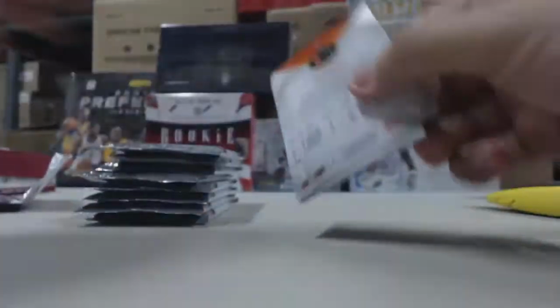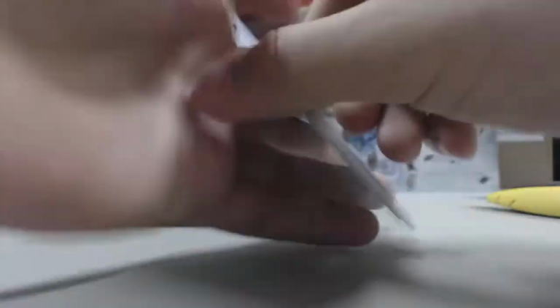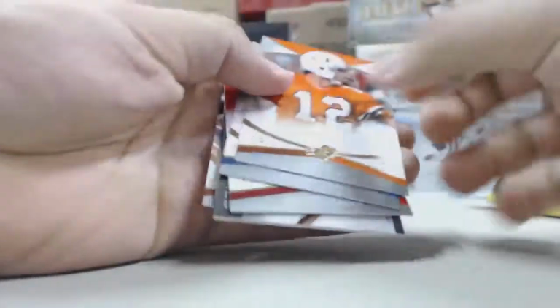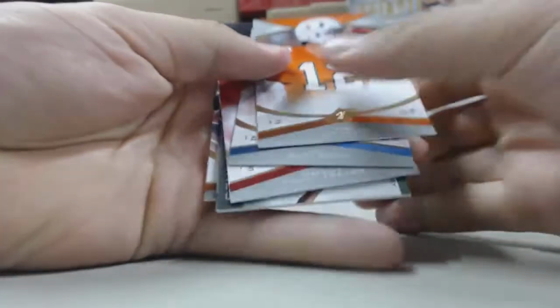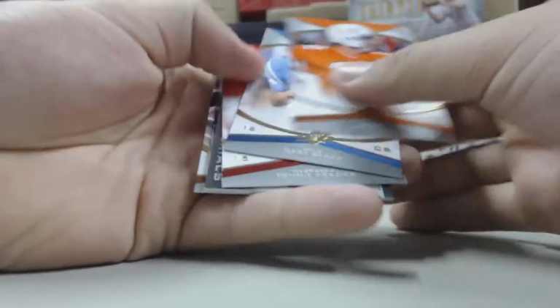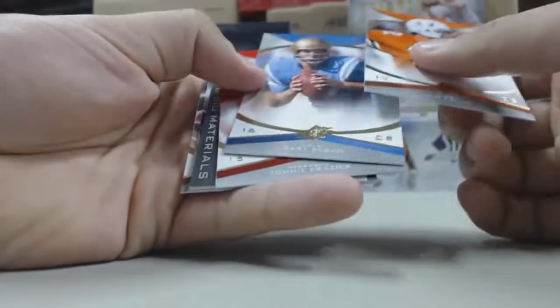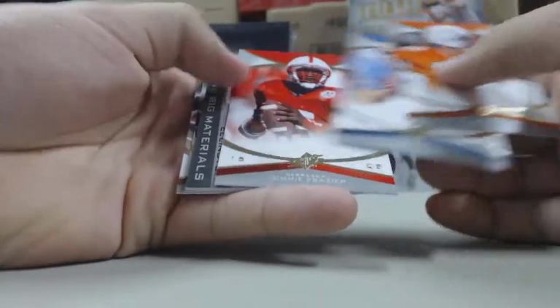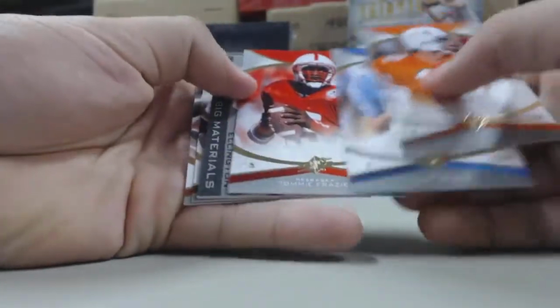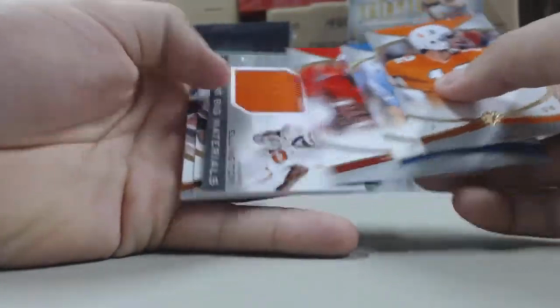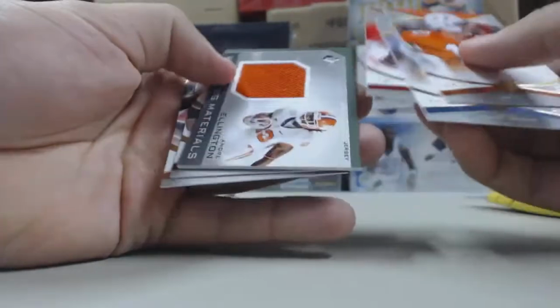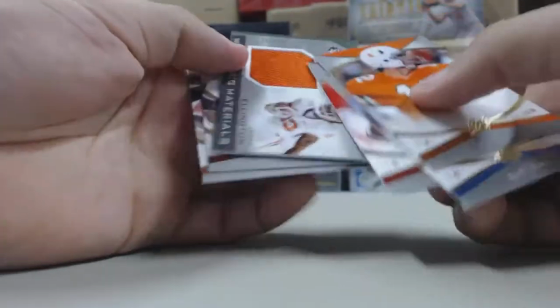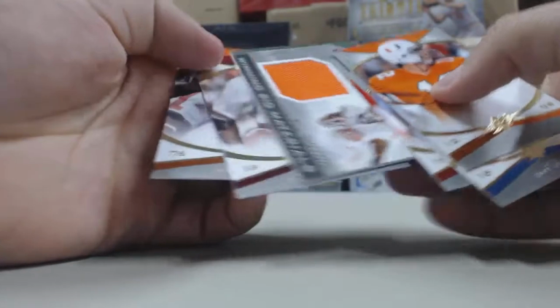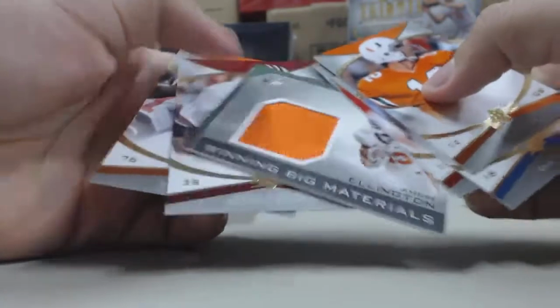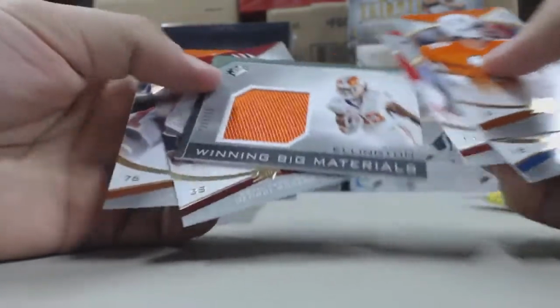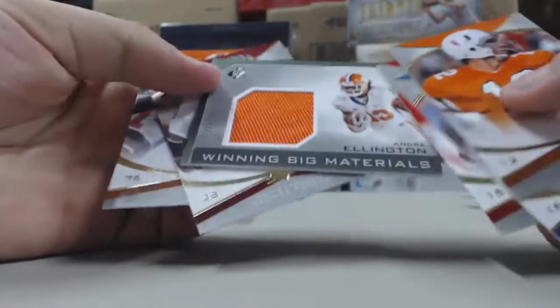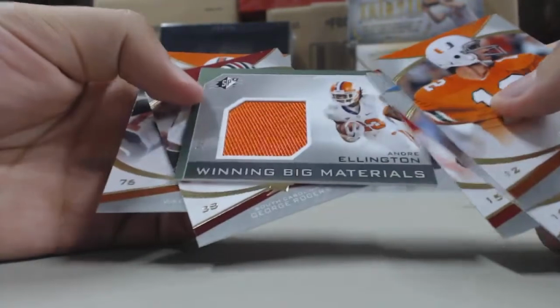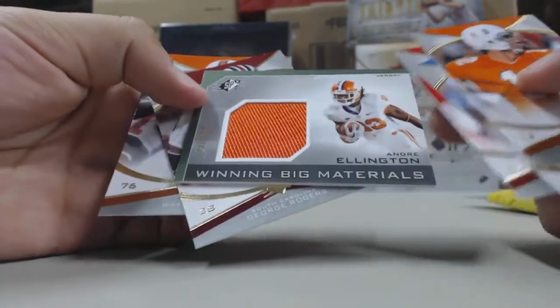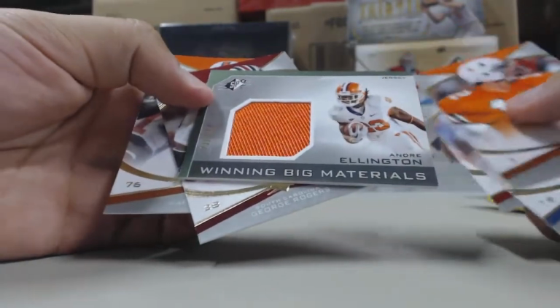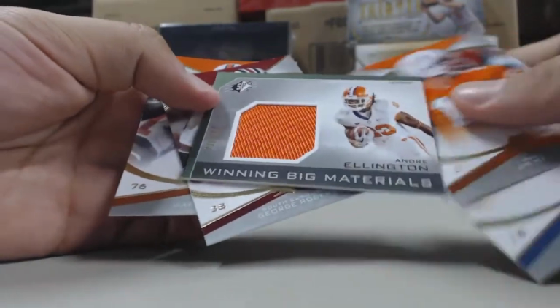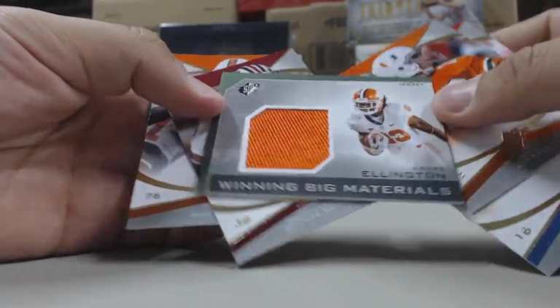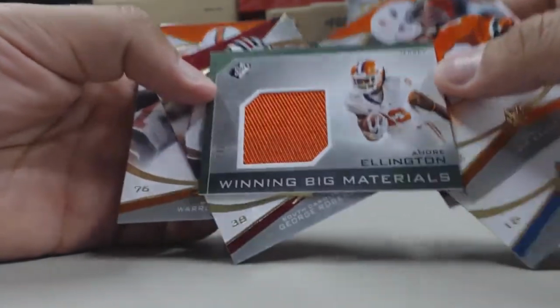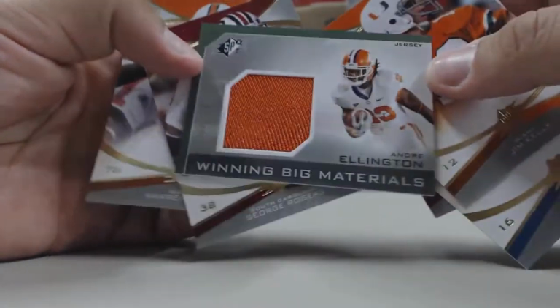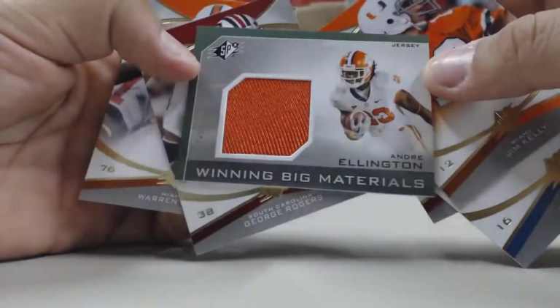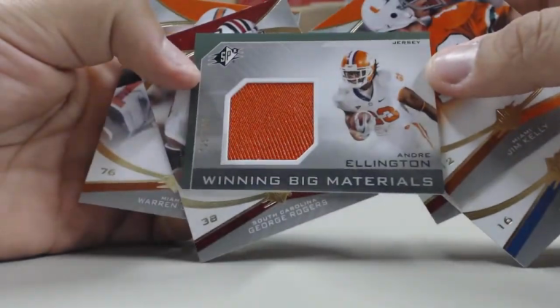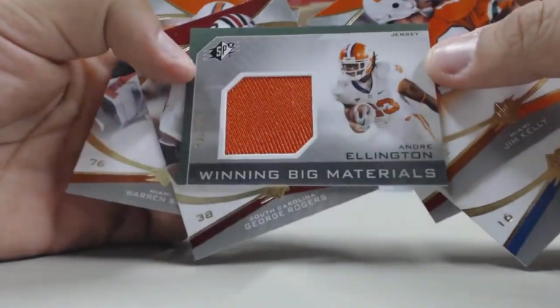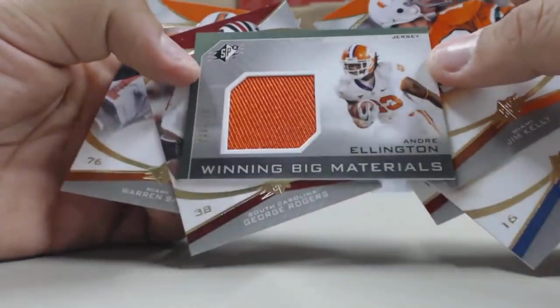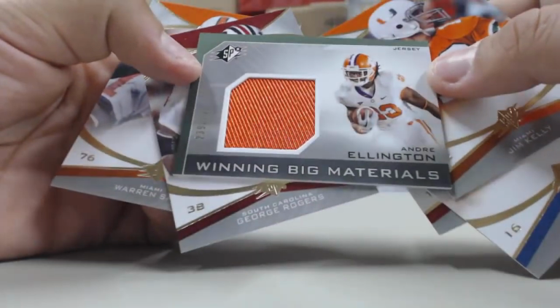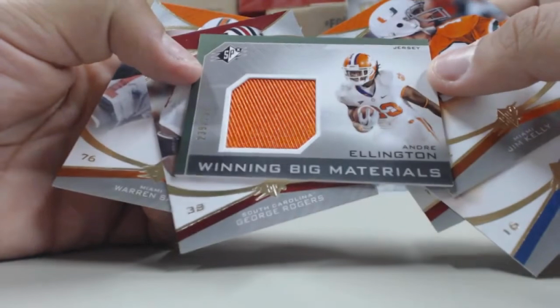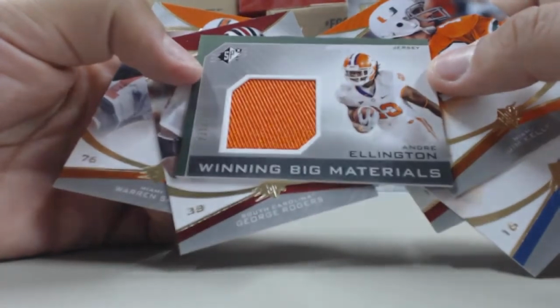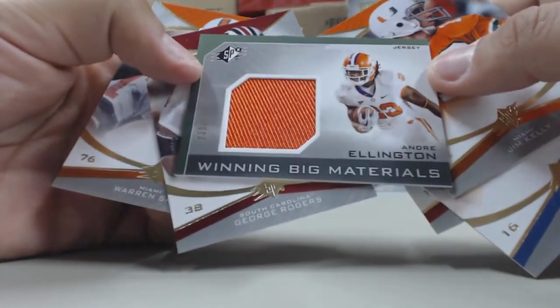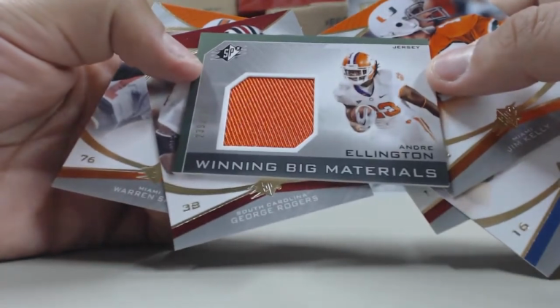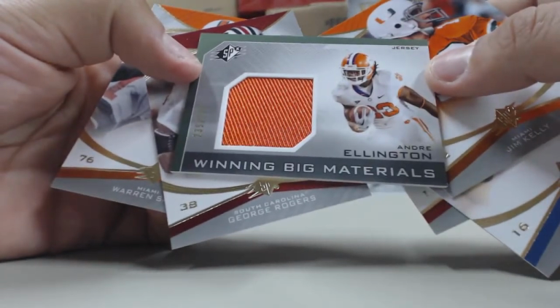Second pack, we have an Andre Ellington Winning Big Materials jersey card, numbered out of 250.